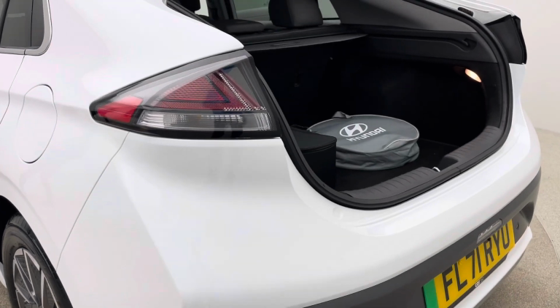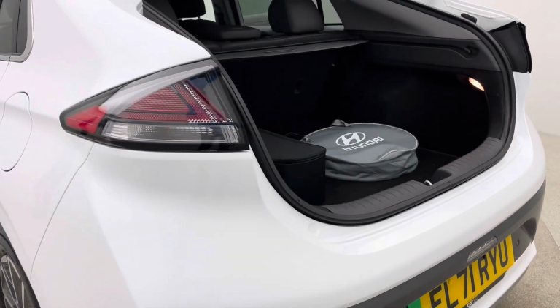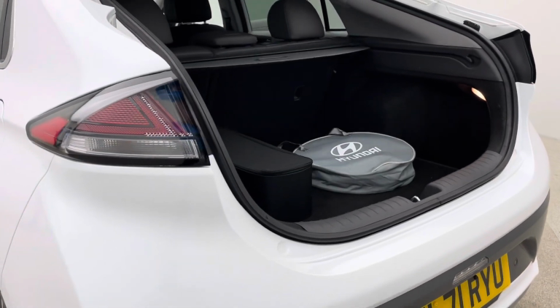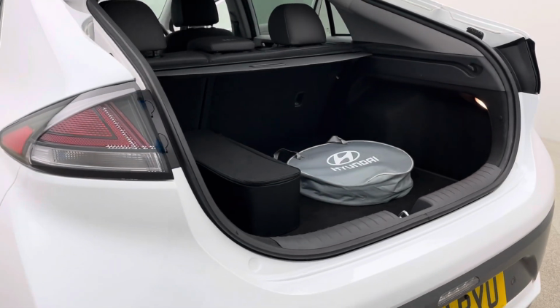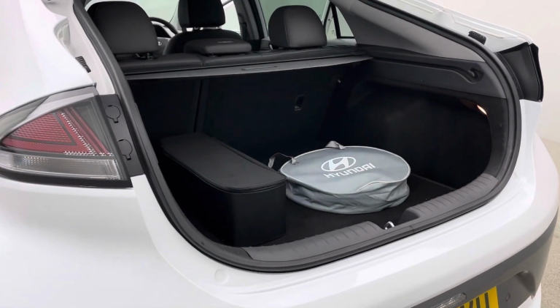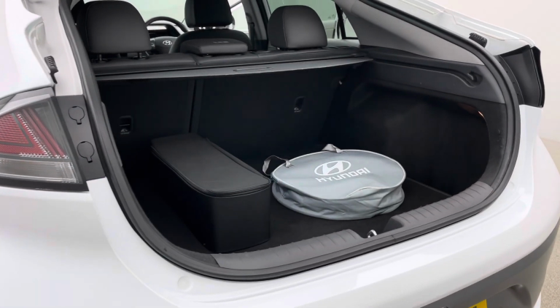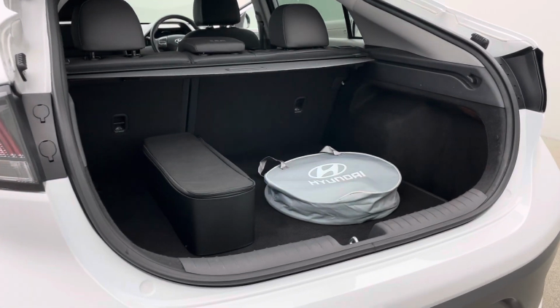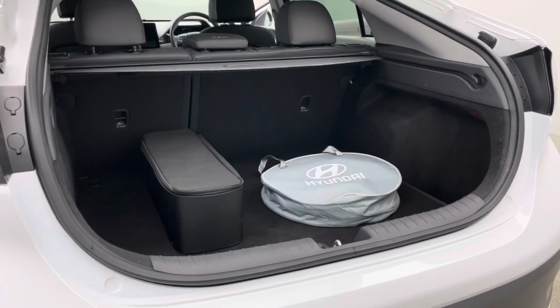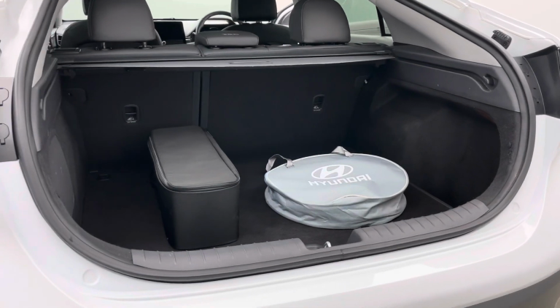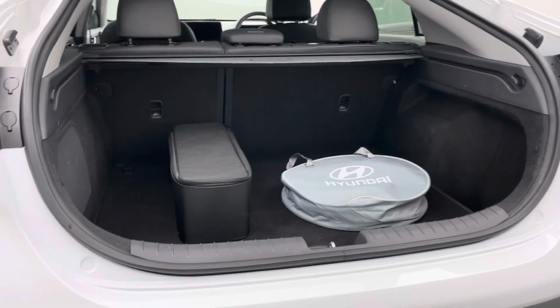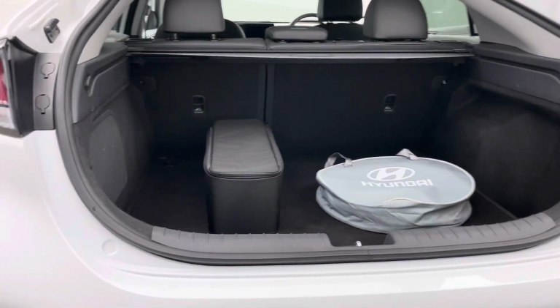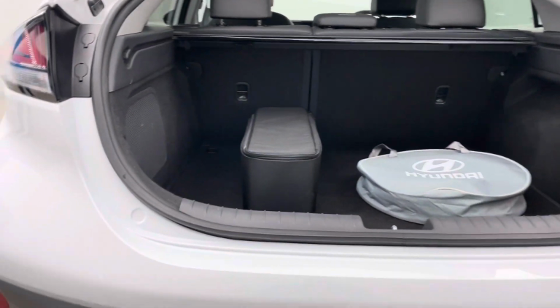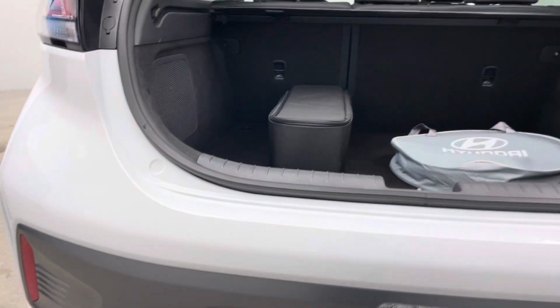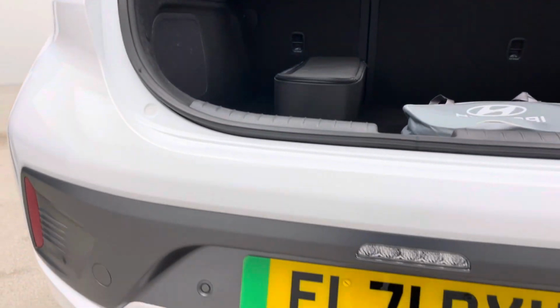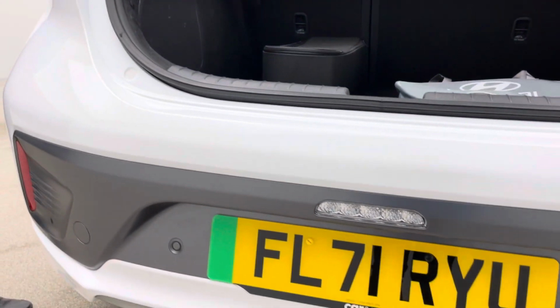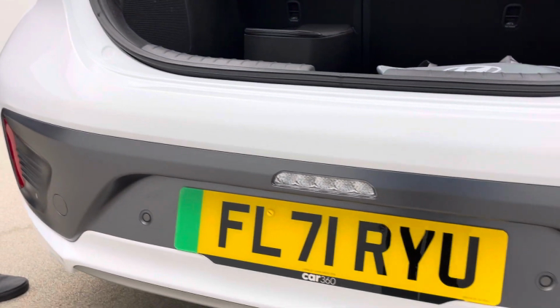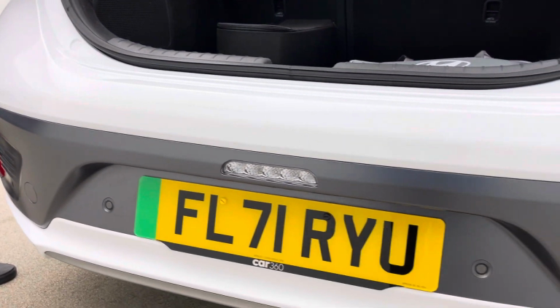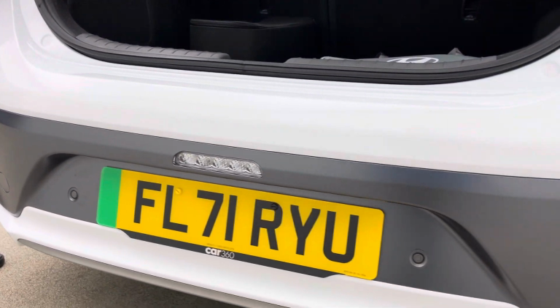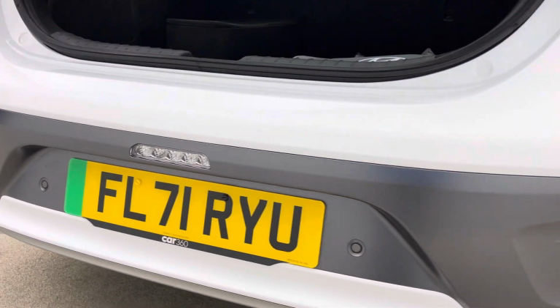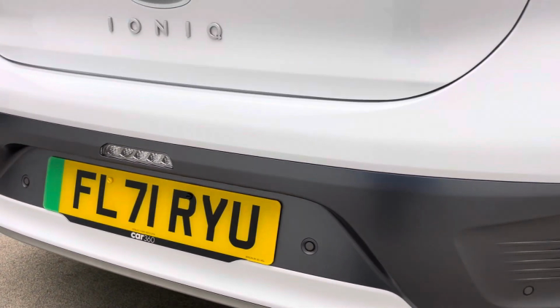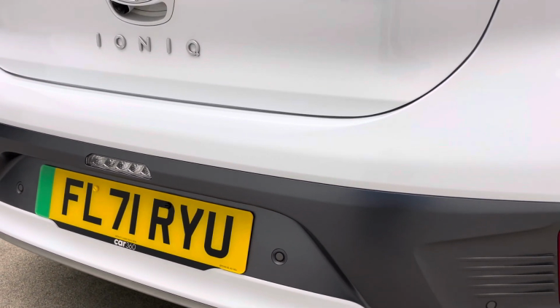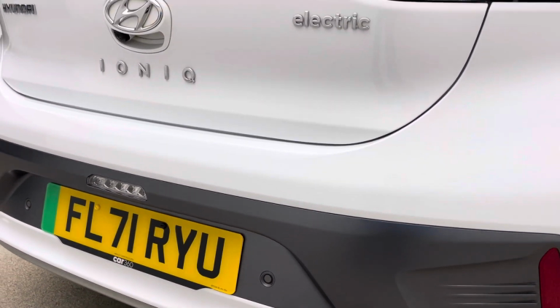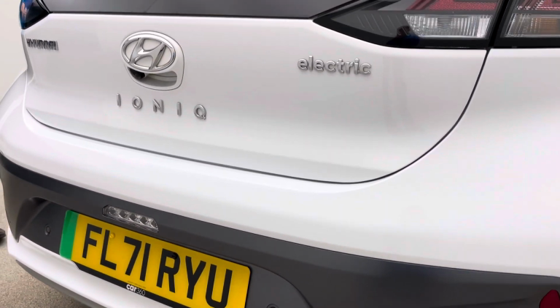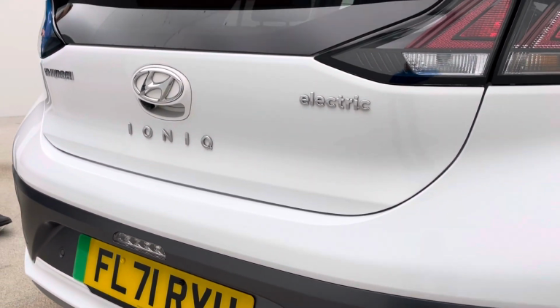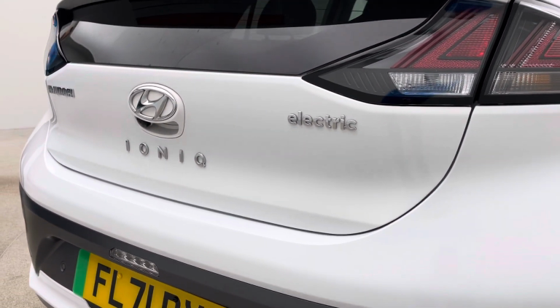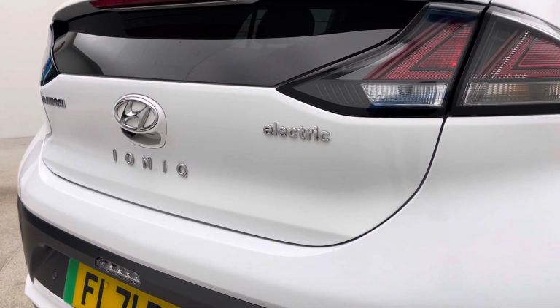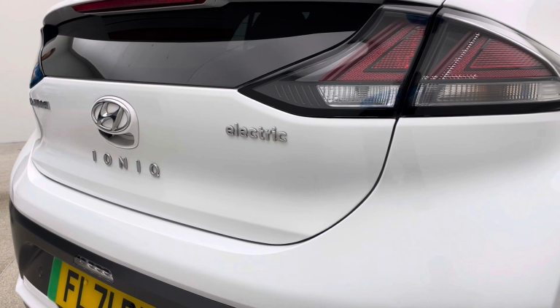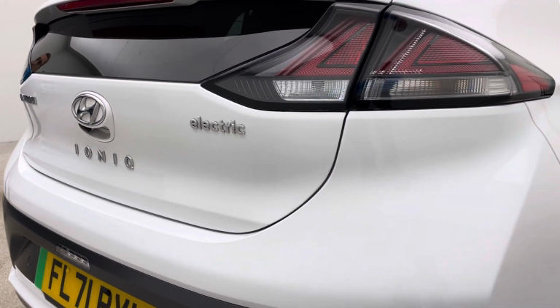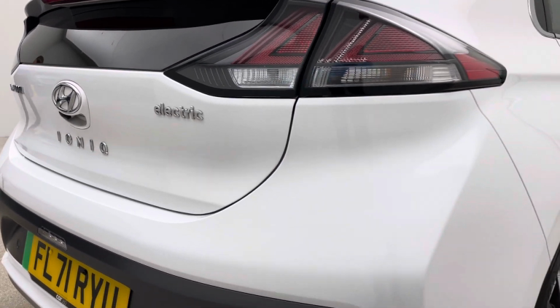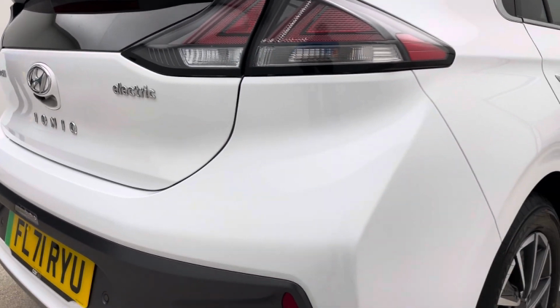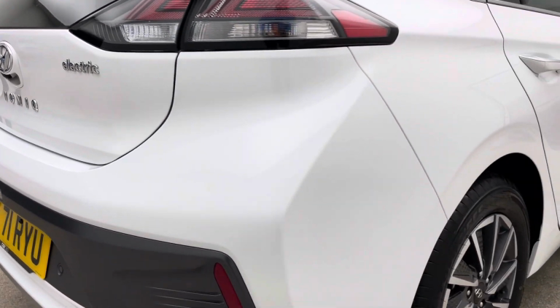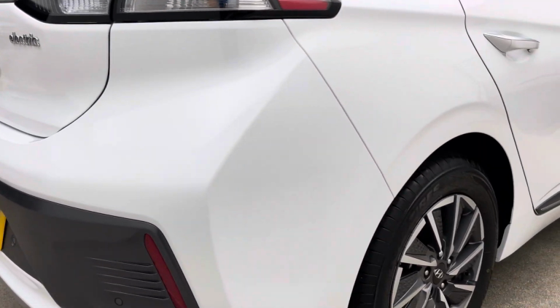On our website, I've mentioned the high definition photos — there's a 360 HD spinner as well to take a look at. That'll give you all the idea, alongside this video, of how well this car is prepped and shown off to you.